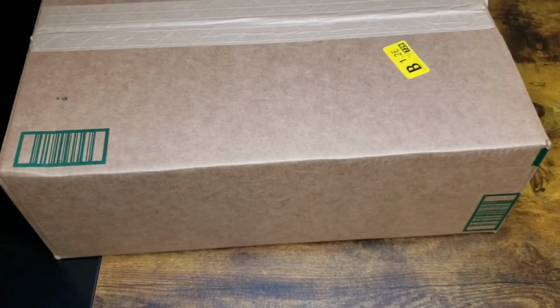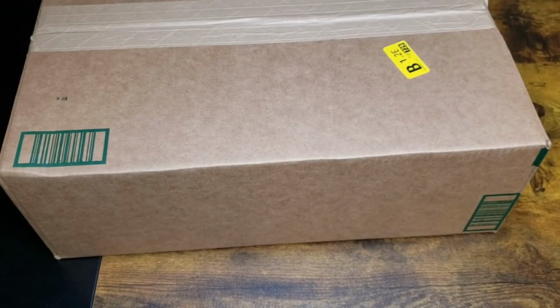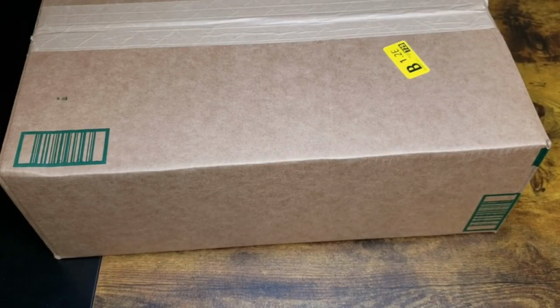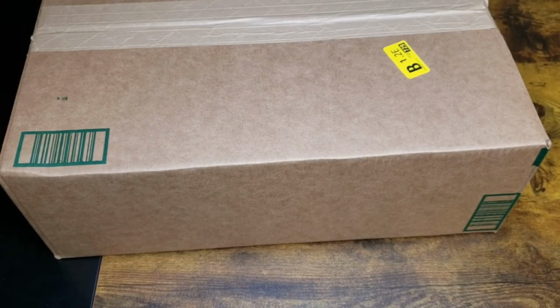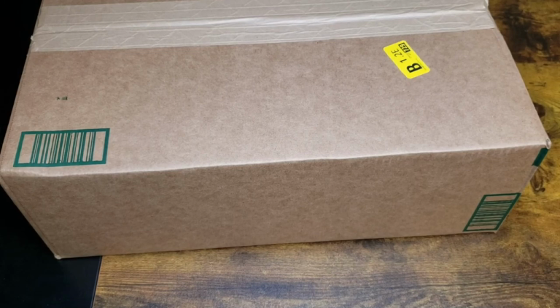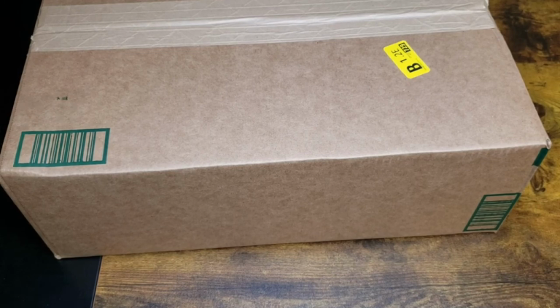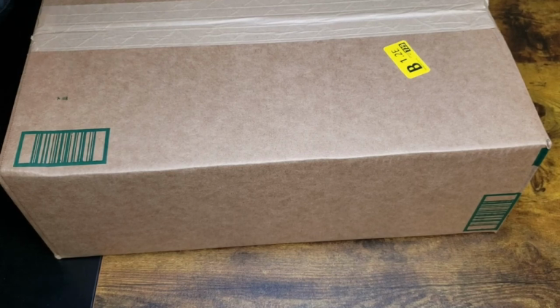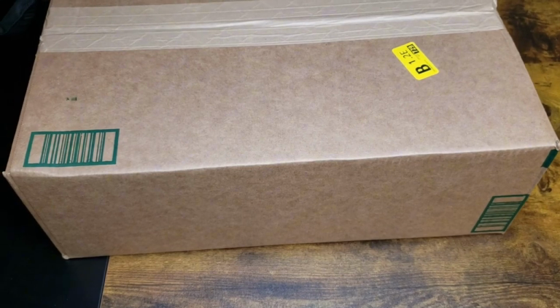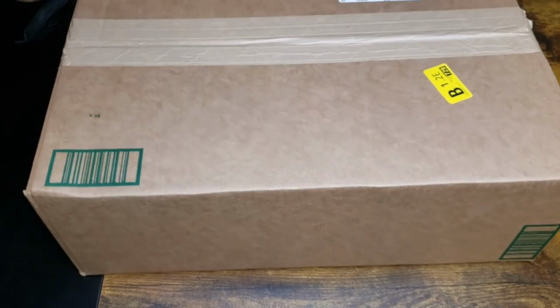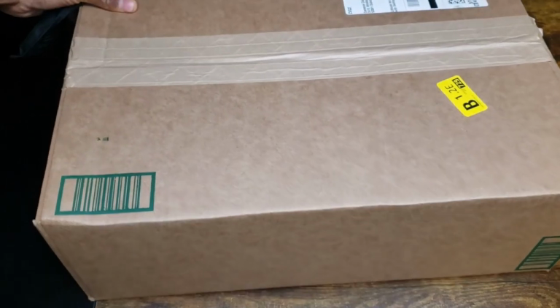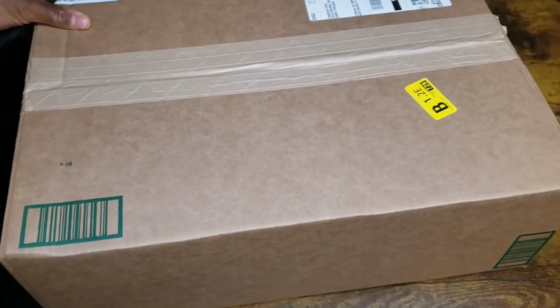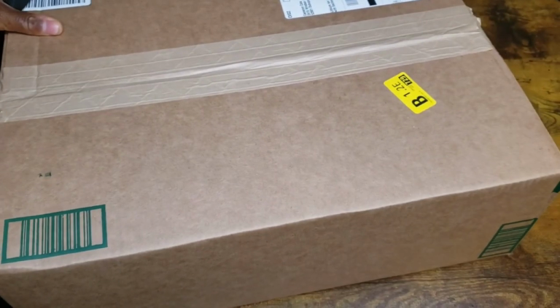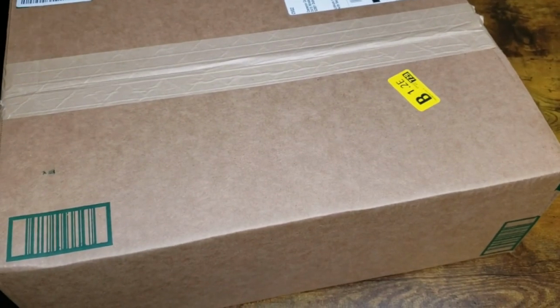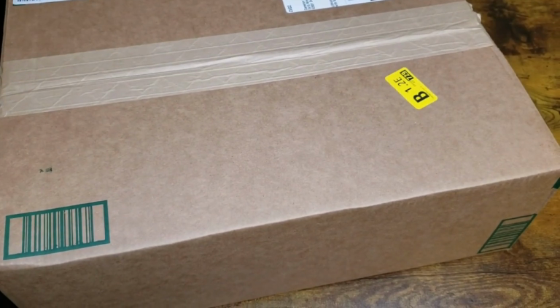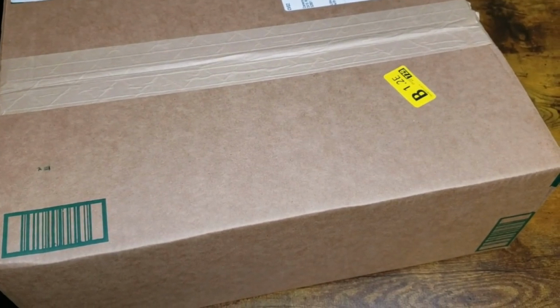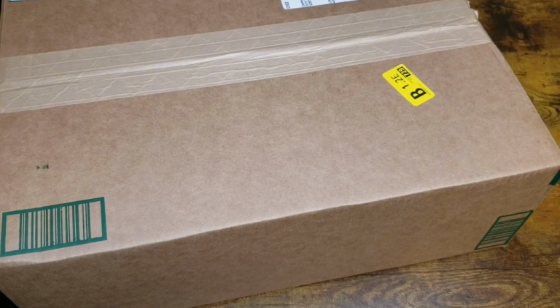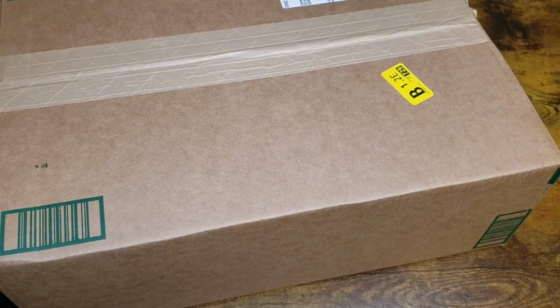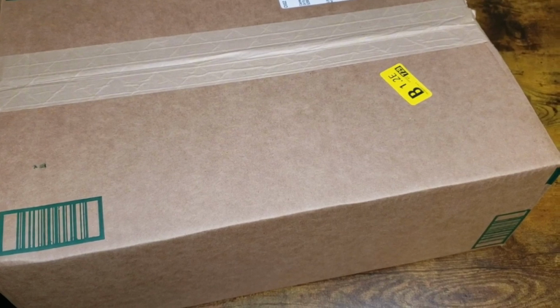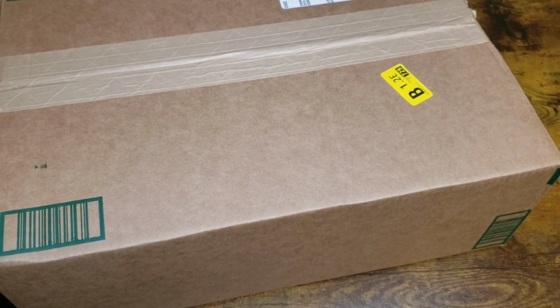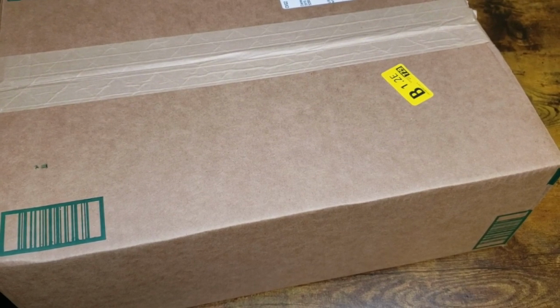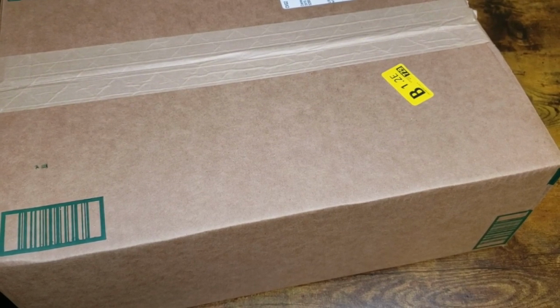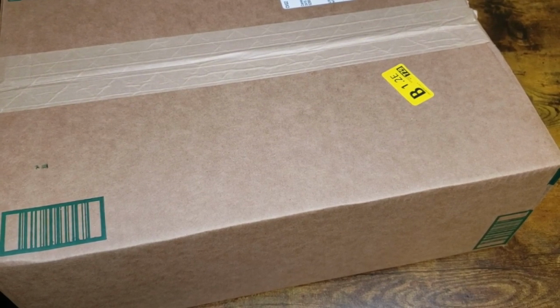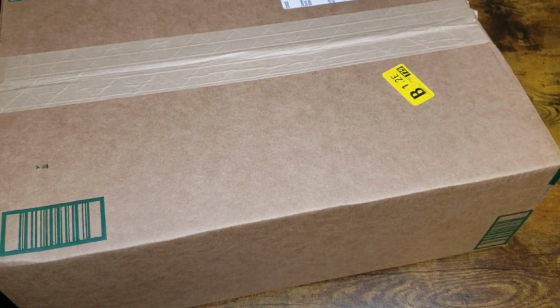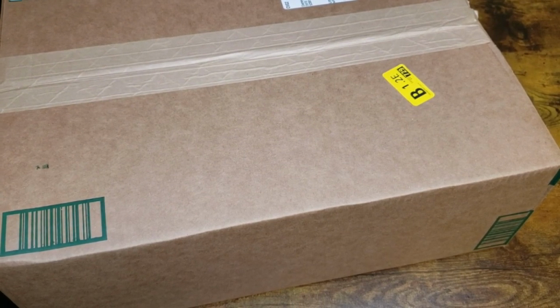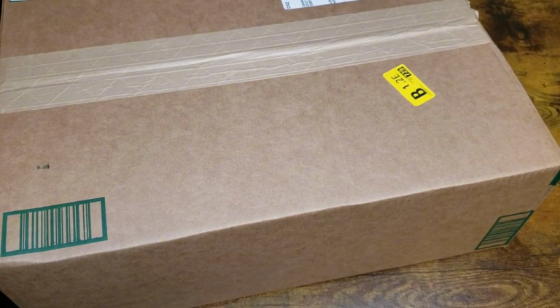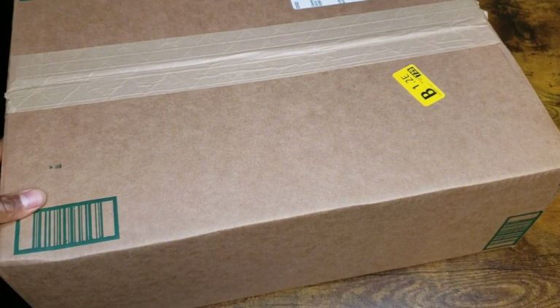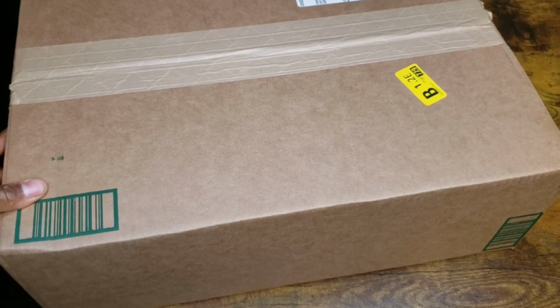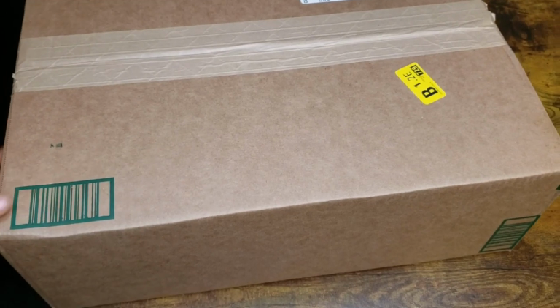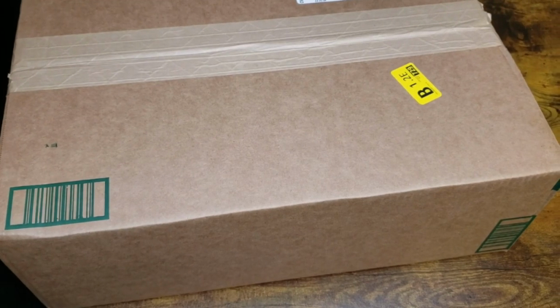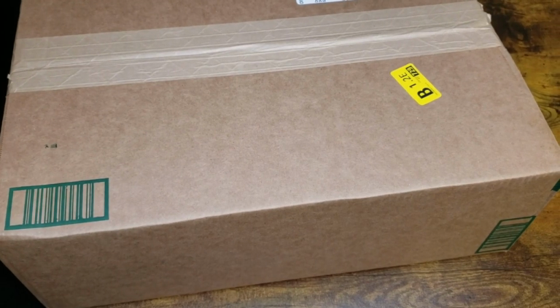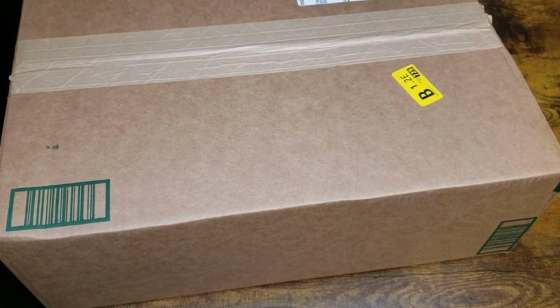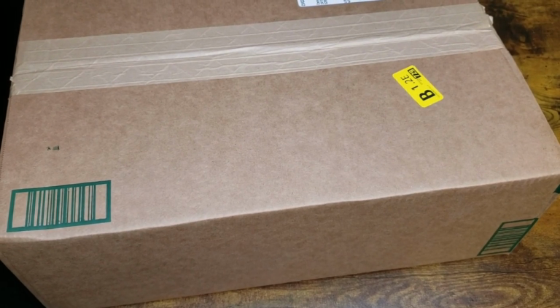What's up guys, so I received my box for the robot vacuum. This was actually gifted to me from the seller for my unbiased review. I'm going to open this up real quick, see what it looks like, and show you how it runs and we'll see how it looks.